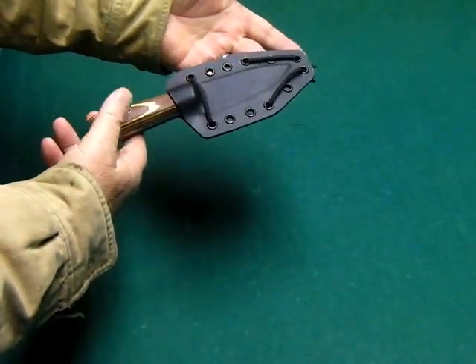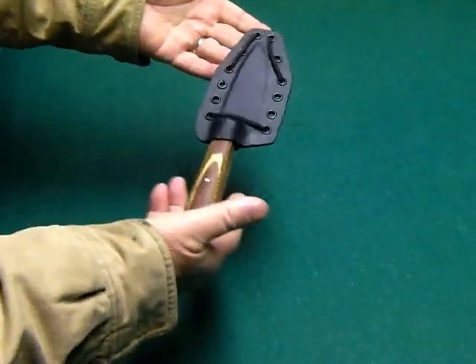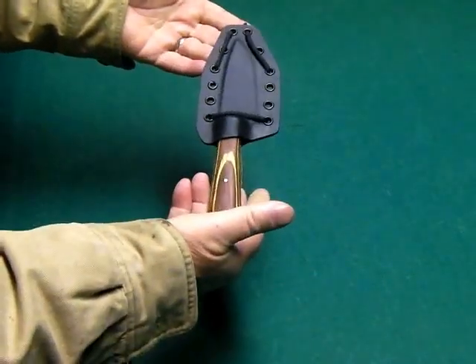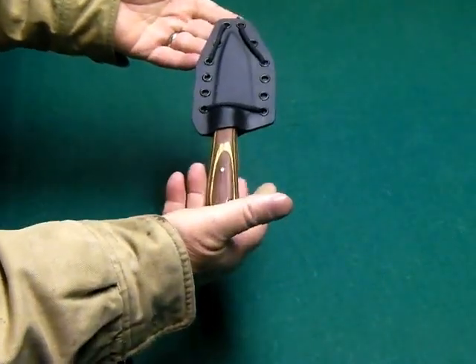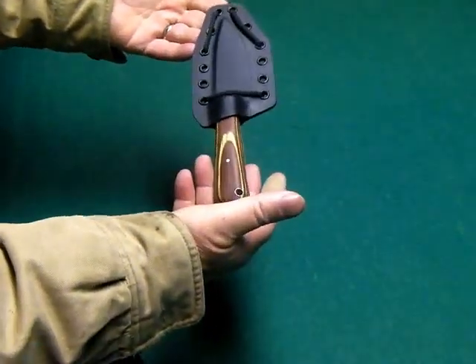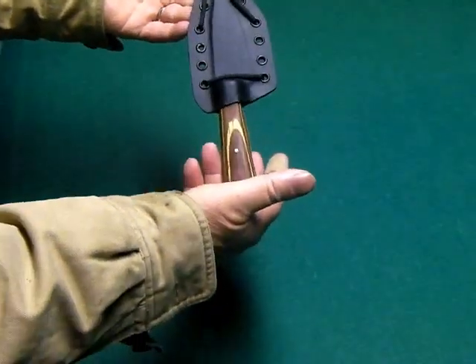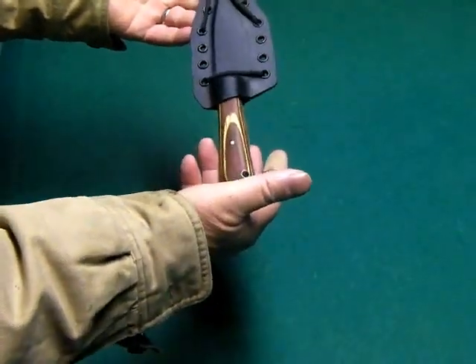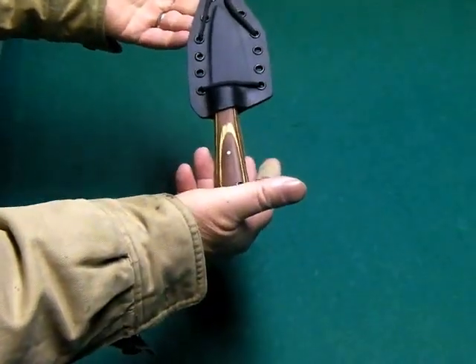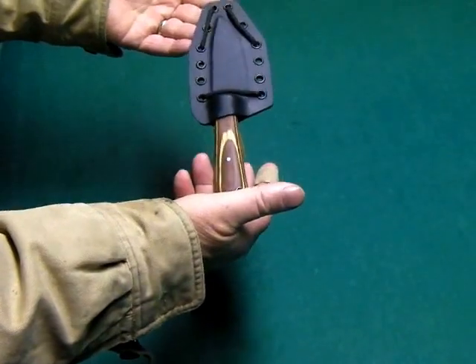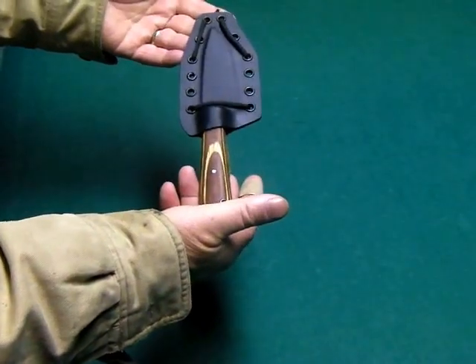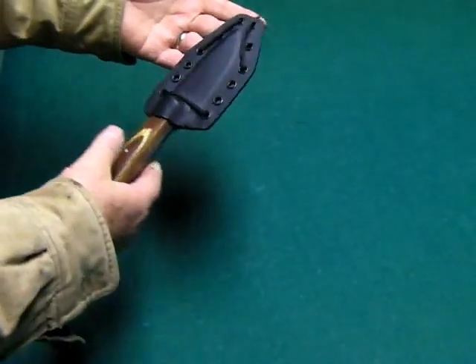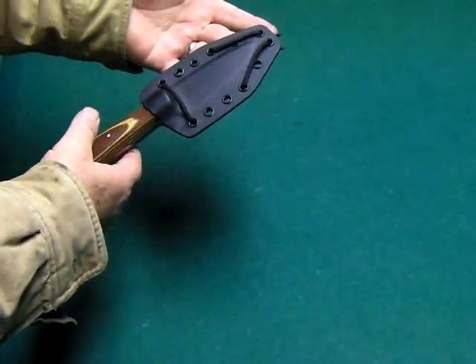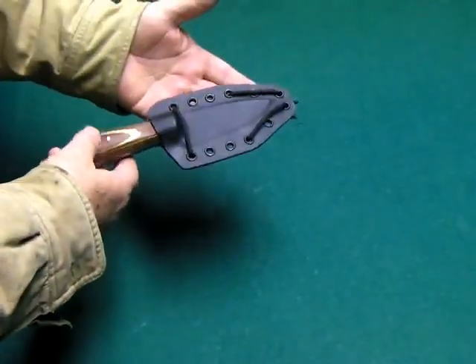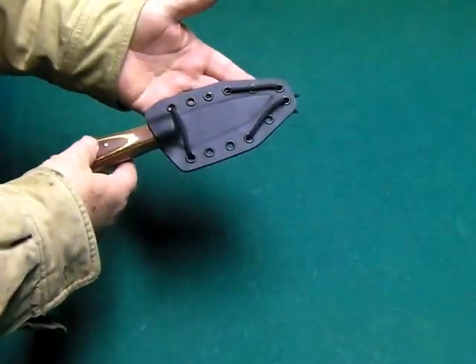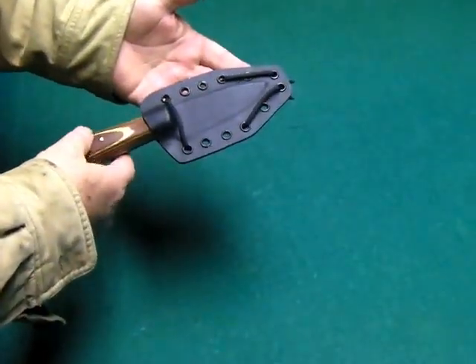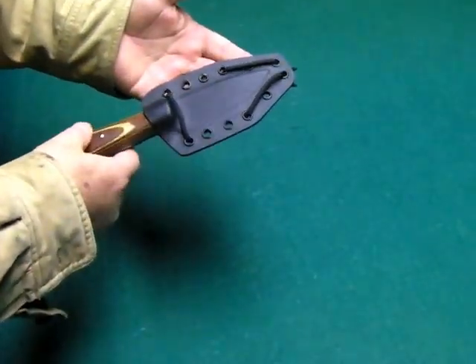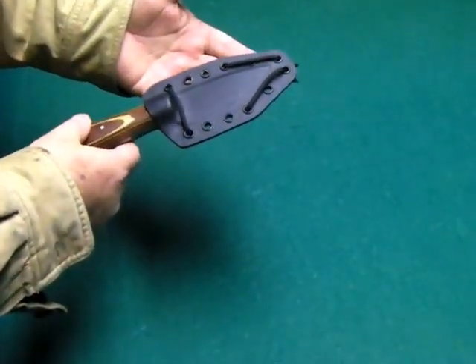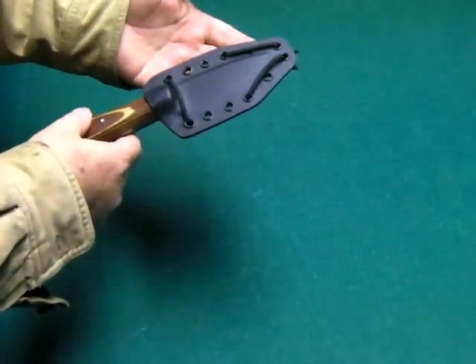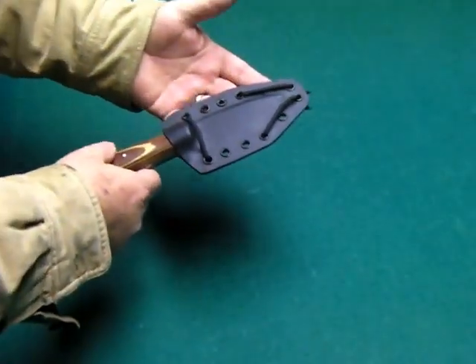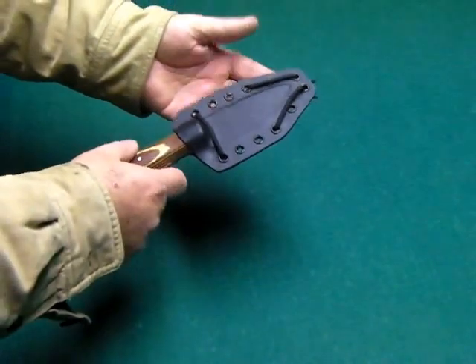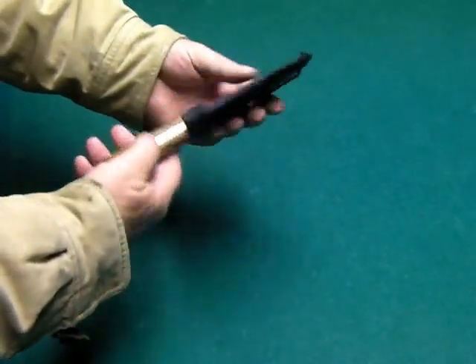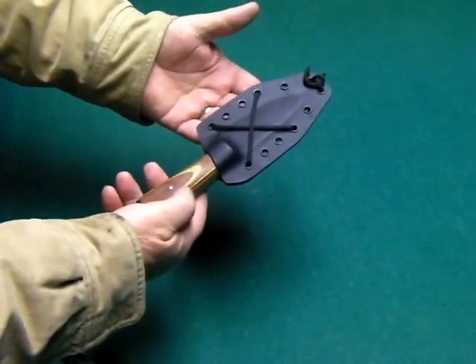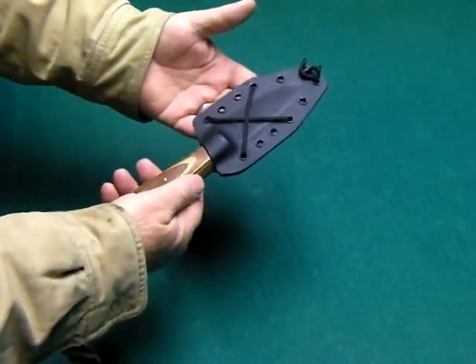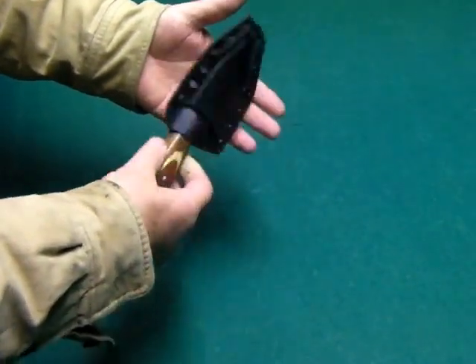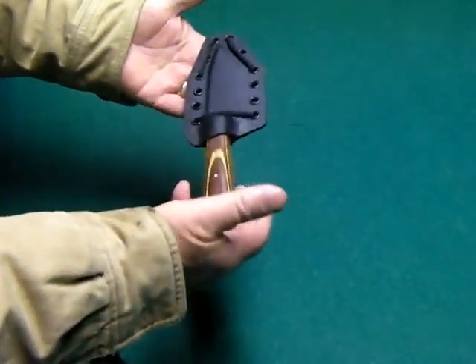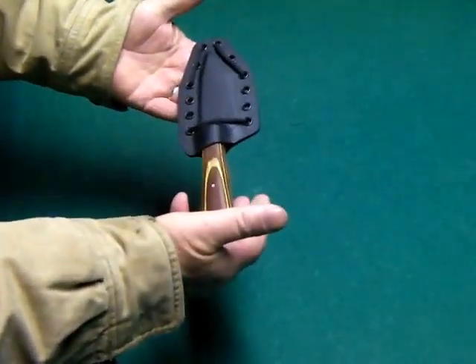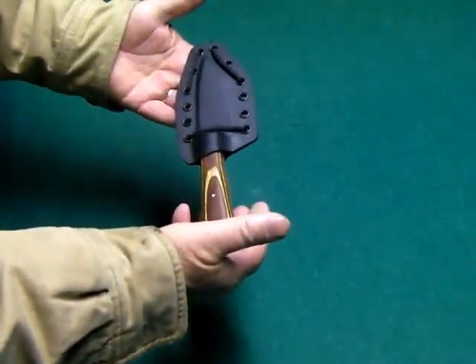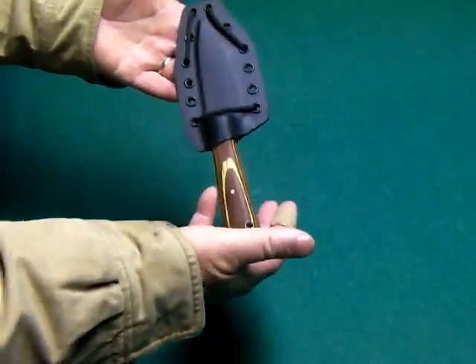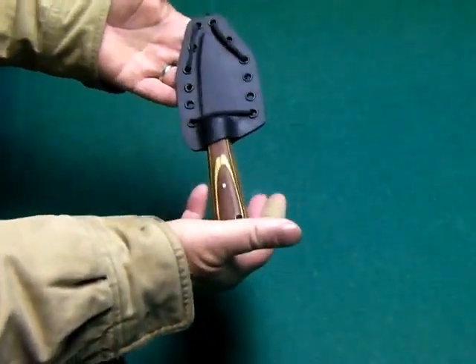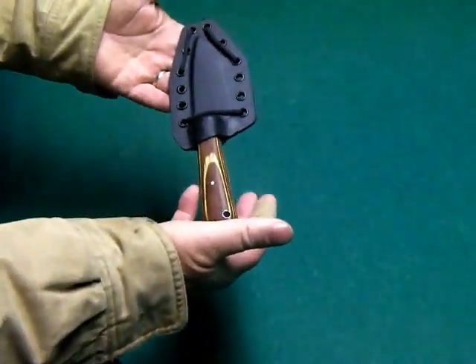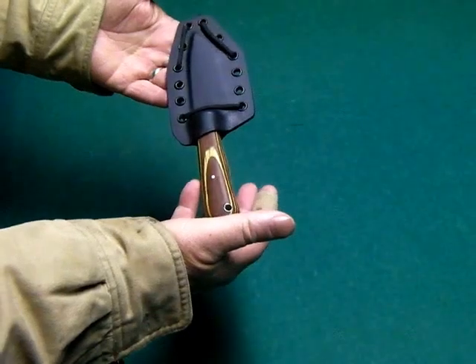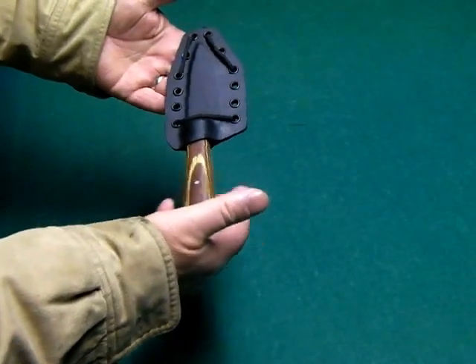Go and look at handmade knives — not just his knives, look at all the knives. You're going to be amazed at what you can get for the same money you can buy a factory-made knife for. Even a good factory-made knife, even cheaper. Well under $100.